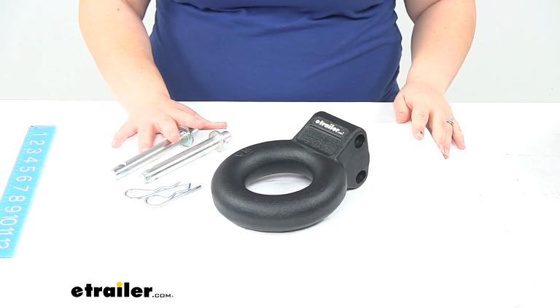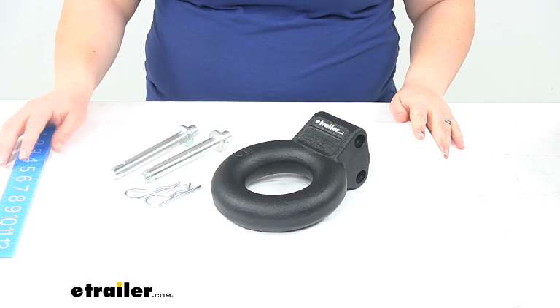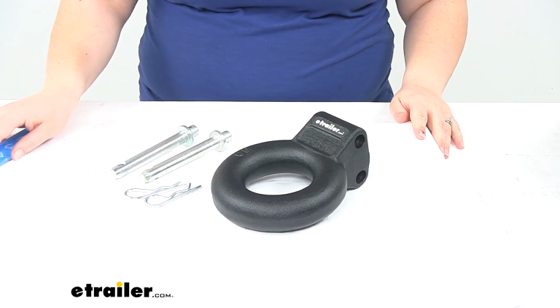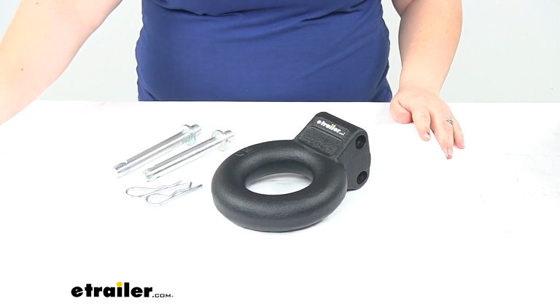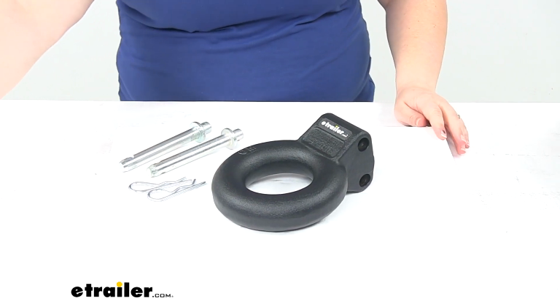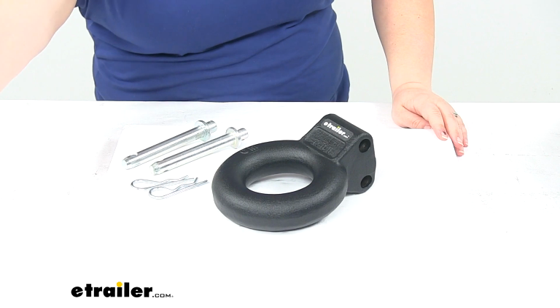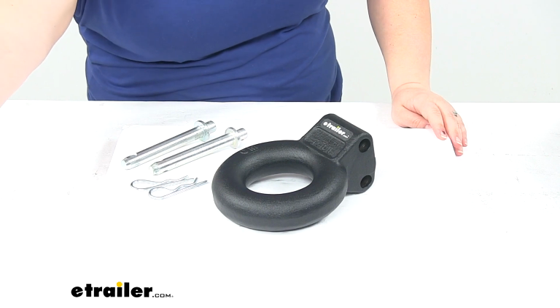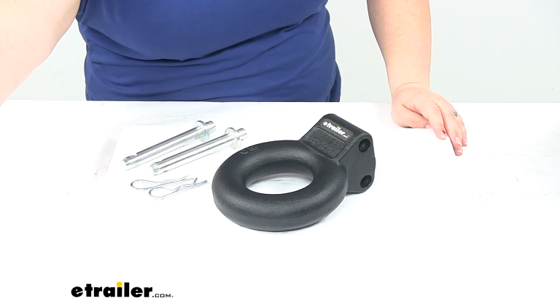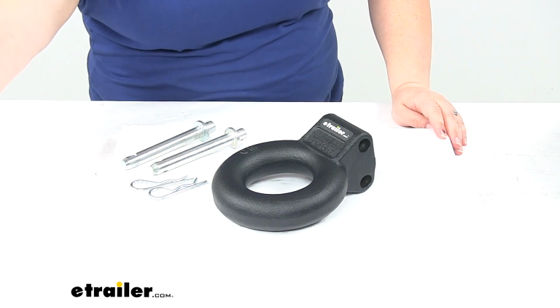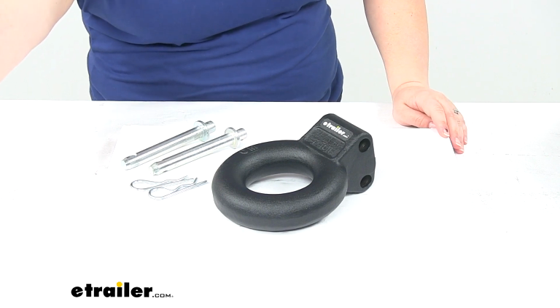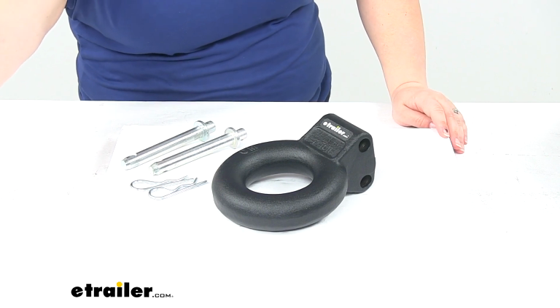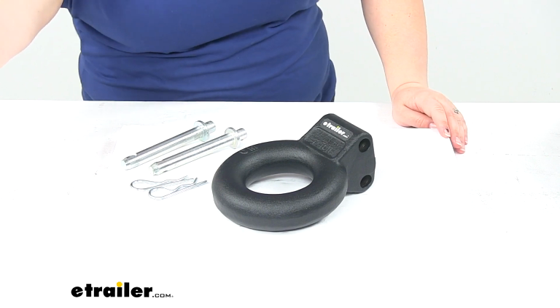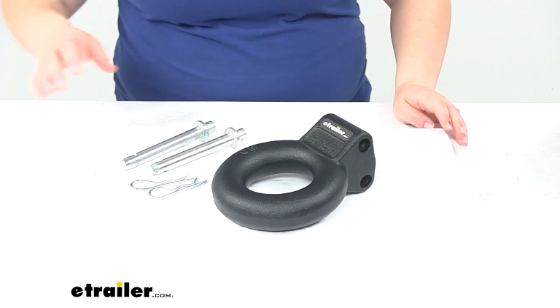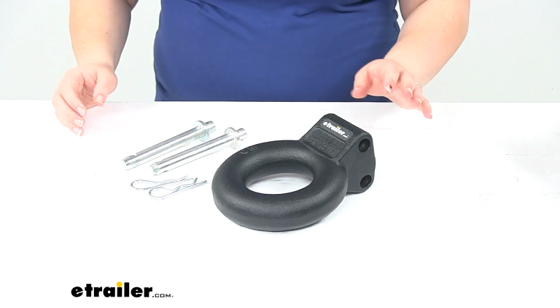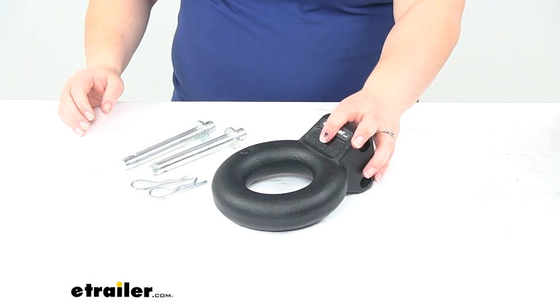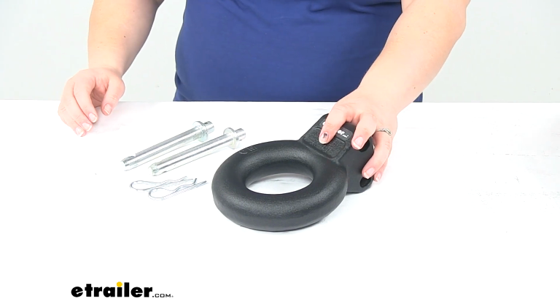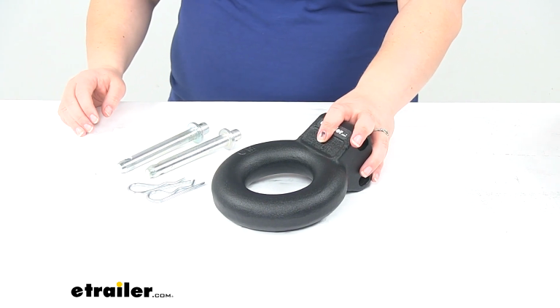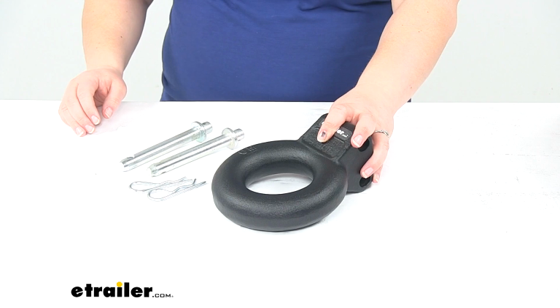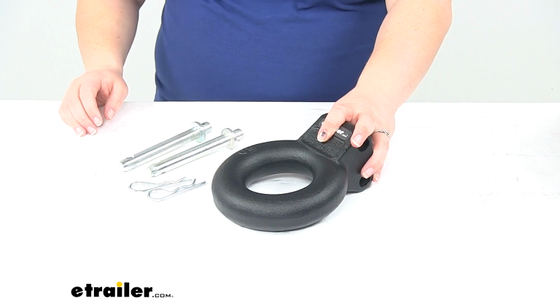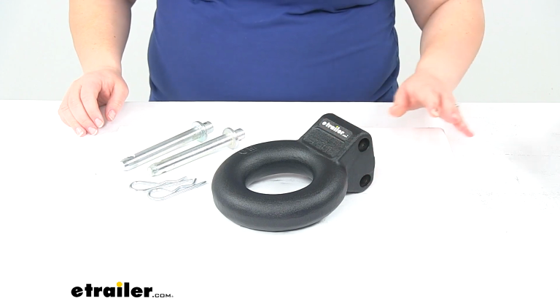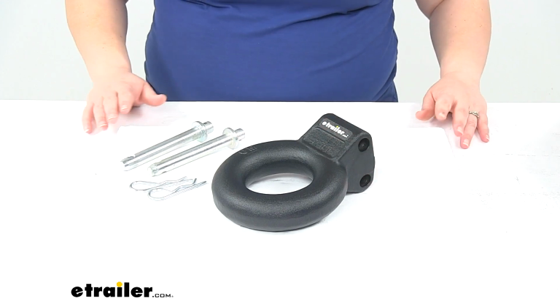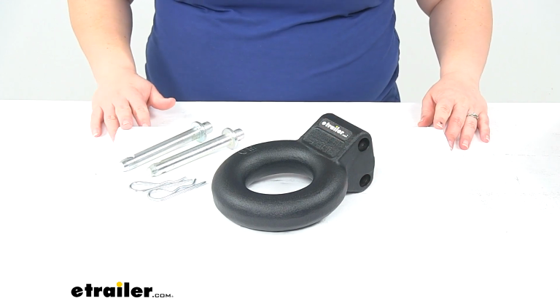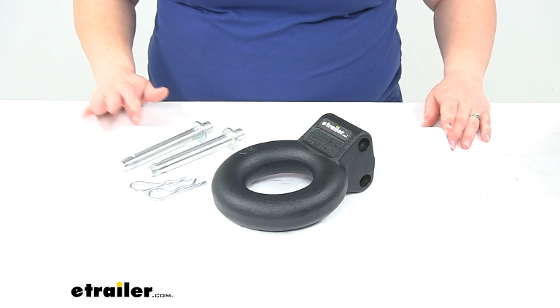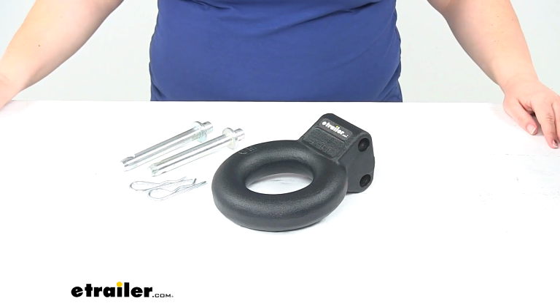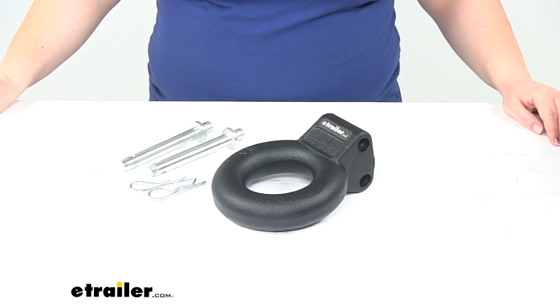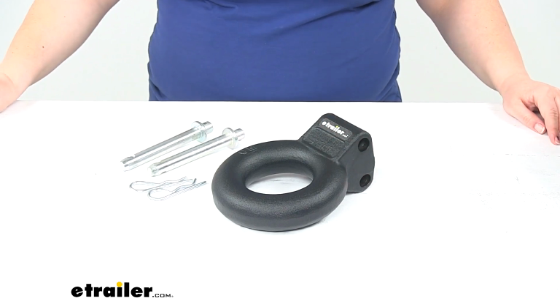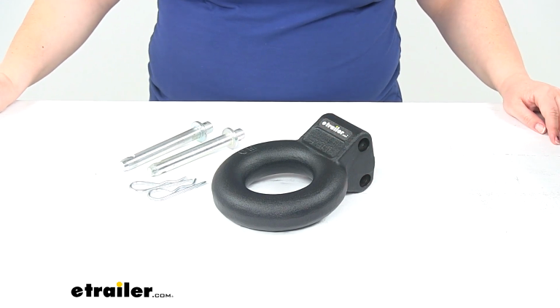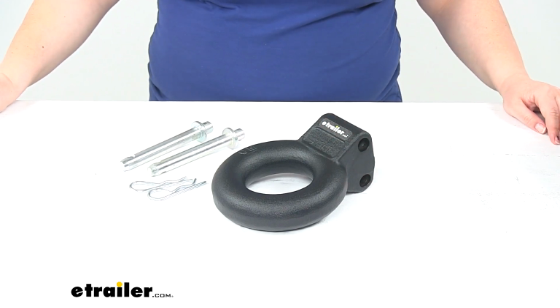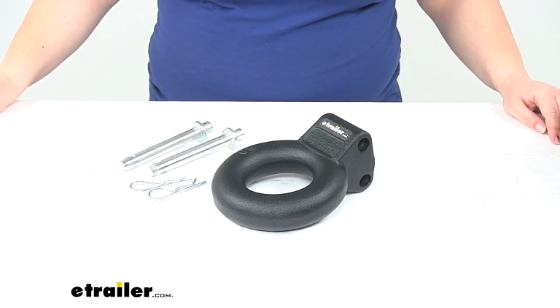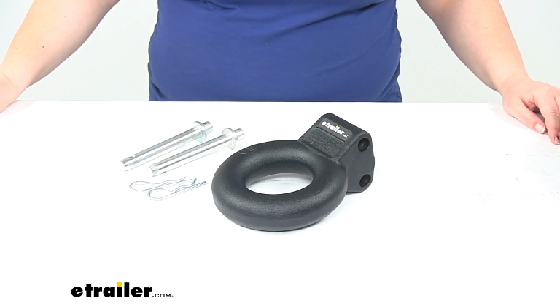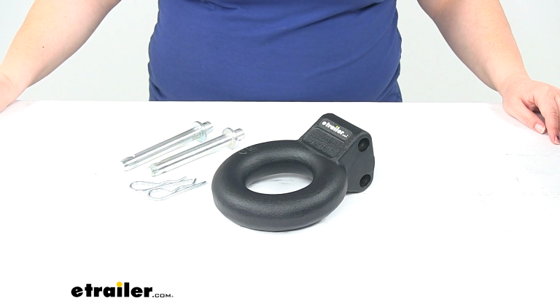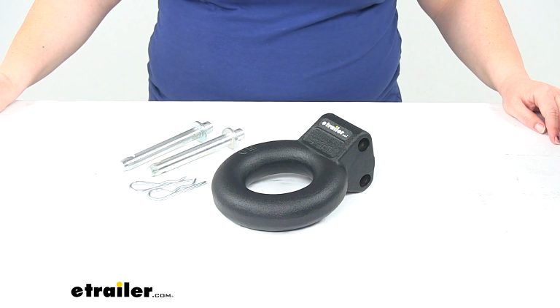So pretty robust lunette ring for just about any application you need to use it for. The weight capacity on this is 24,000 pounds. And that's going to do it for our look at the Lunette Ring for Bulletproof Hitches Adjustable Ball Mount.